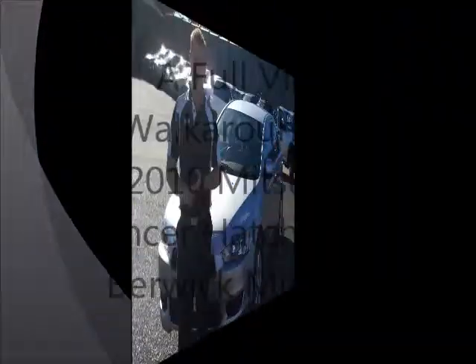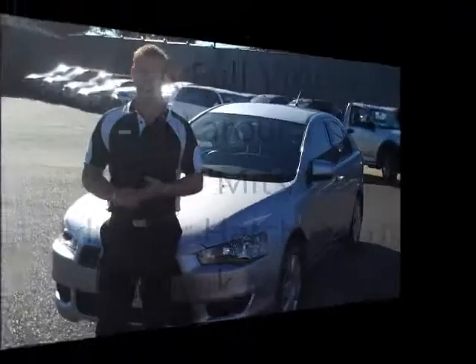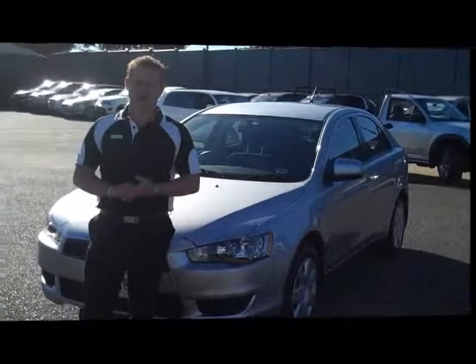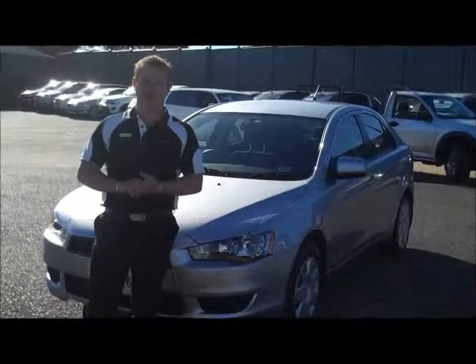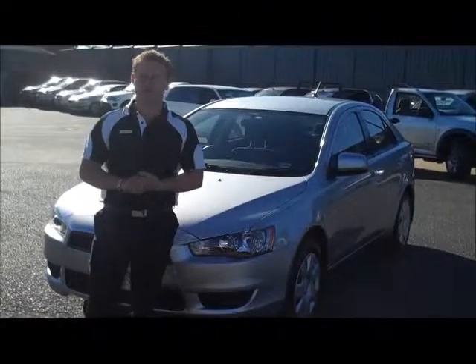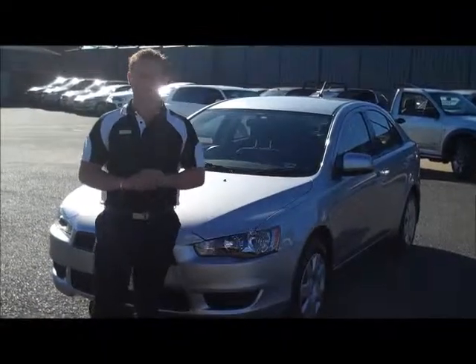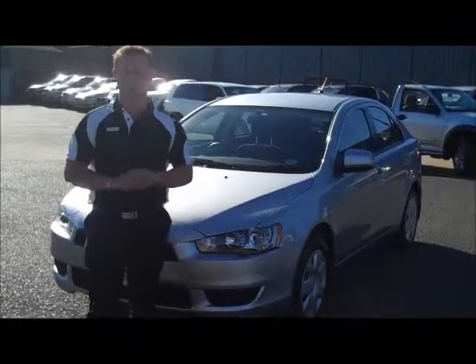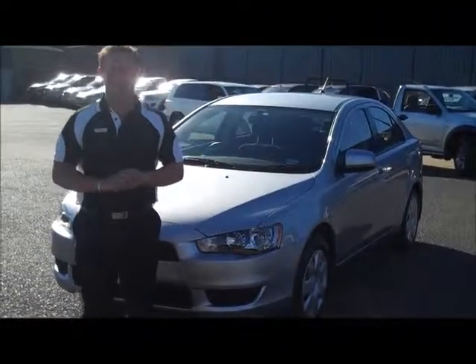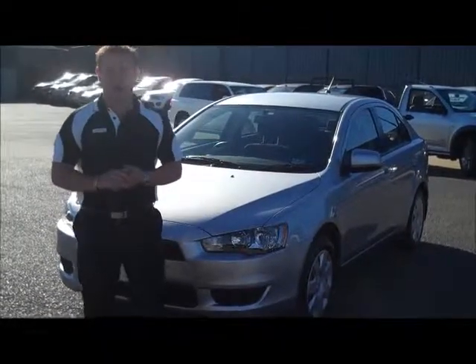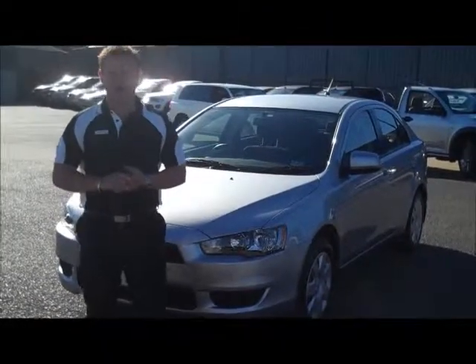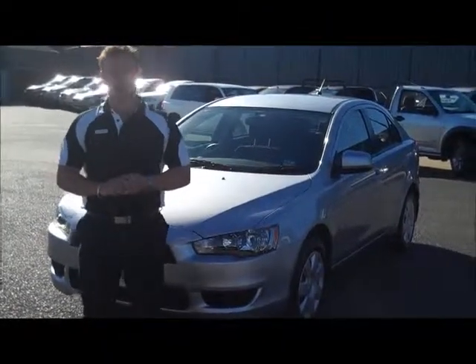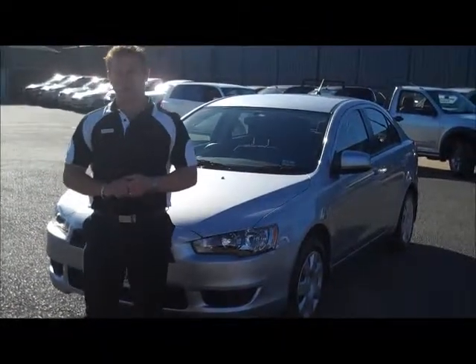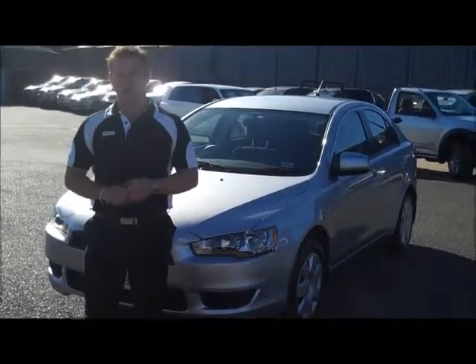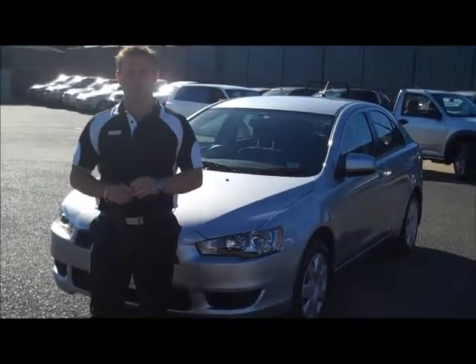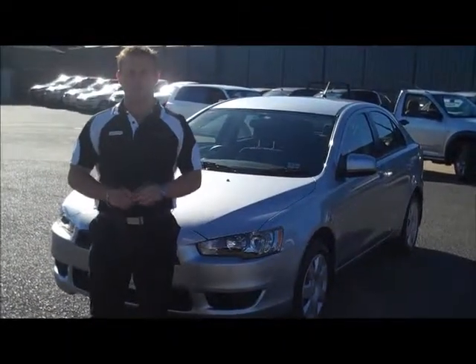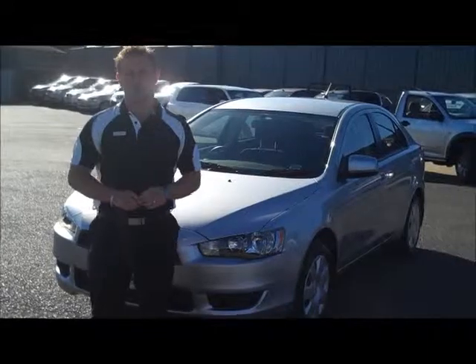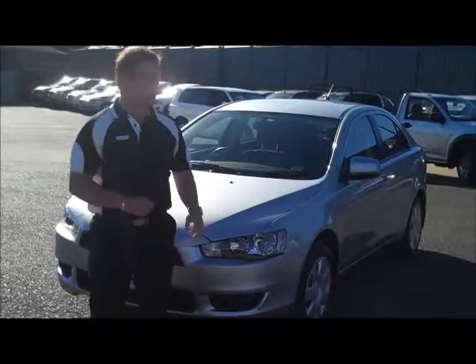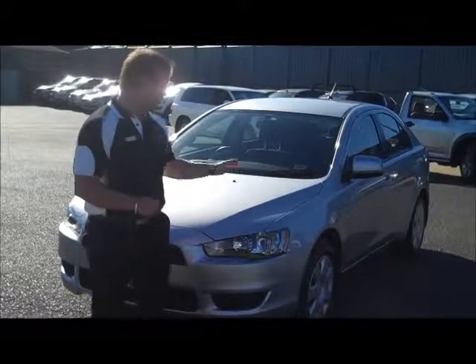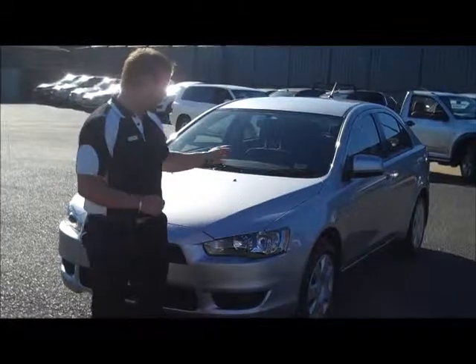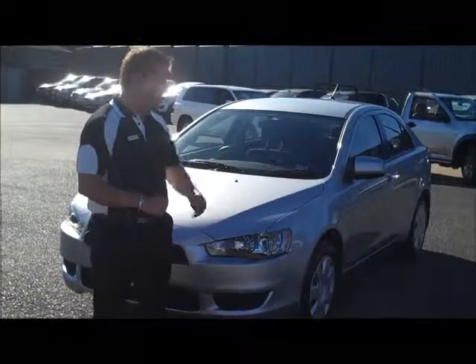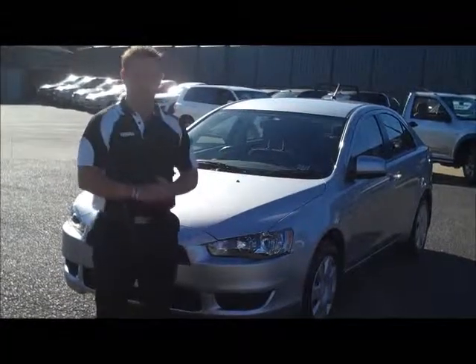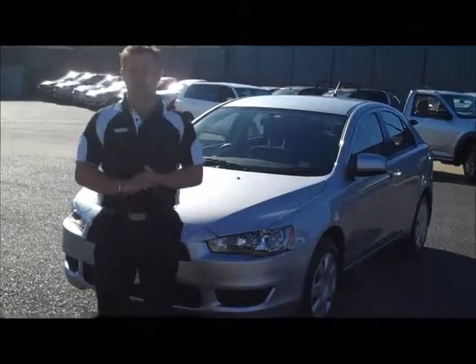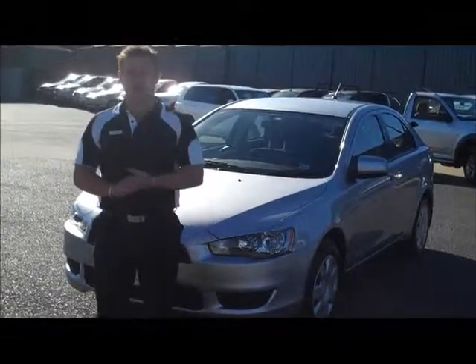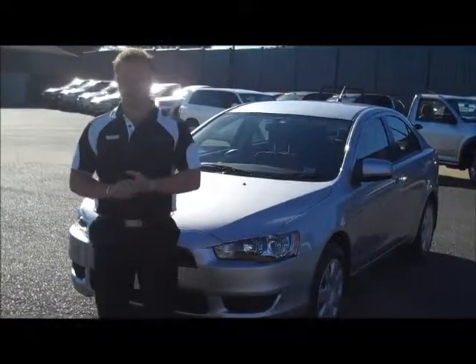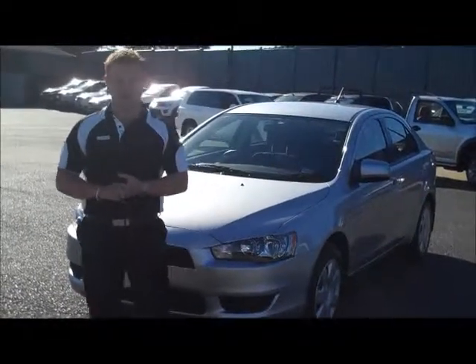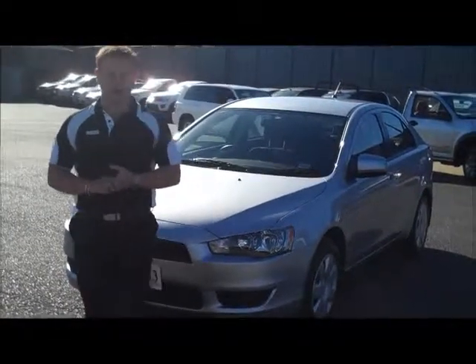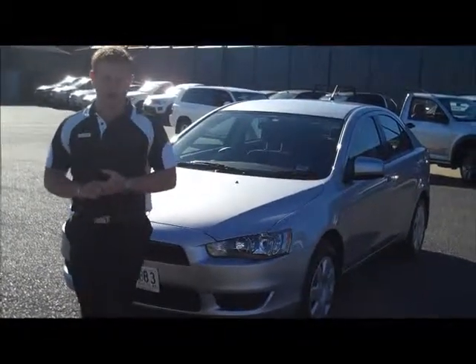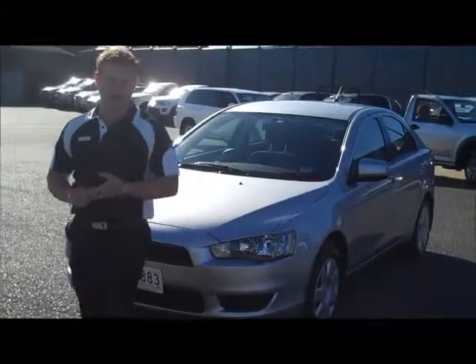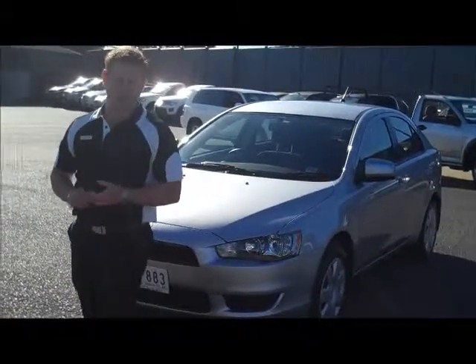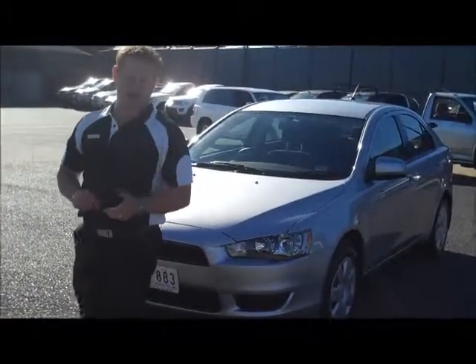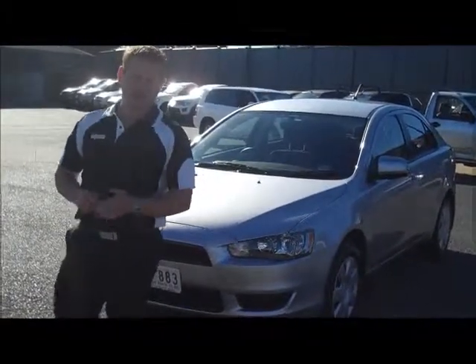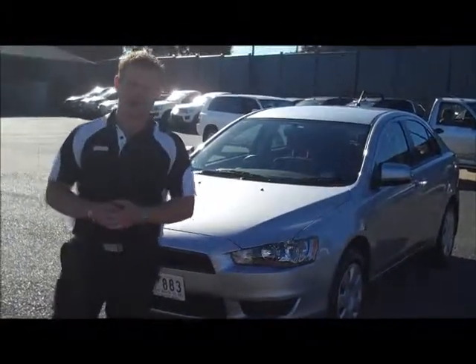Hello and welcome to Beric Mitsubishi. My name's Wayne and I'm going to give you a full video walk around on our 2010 Mitsubishi Lancer automatic hatchback.